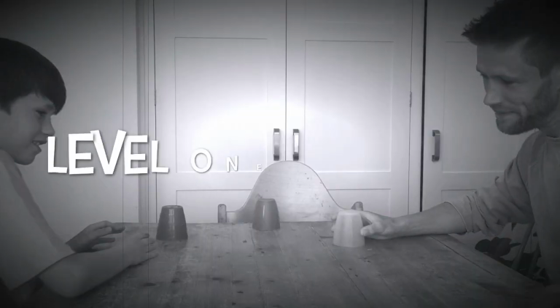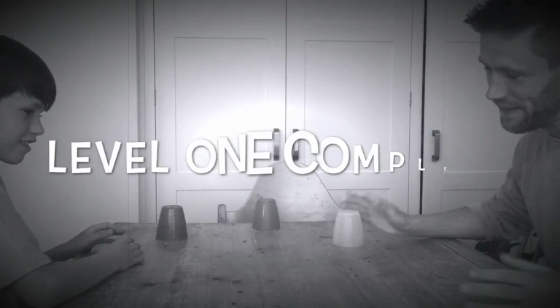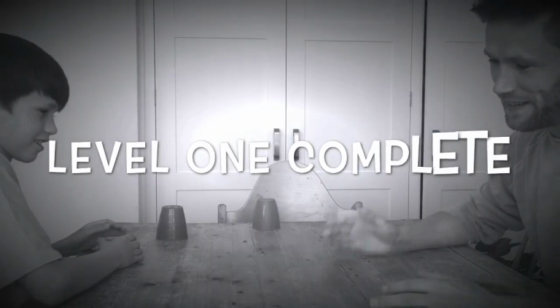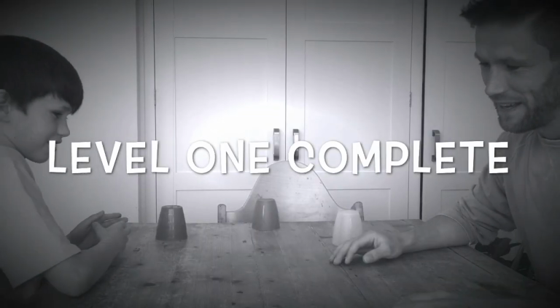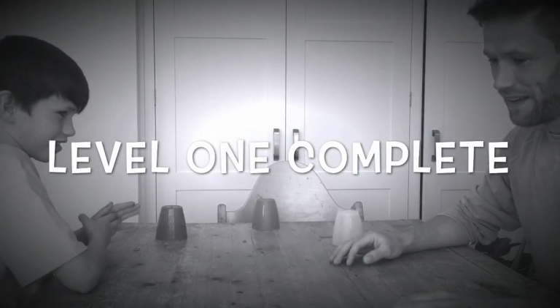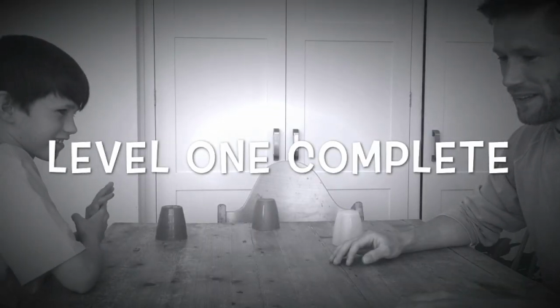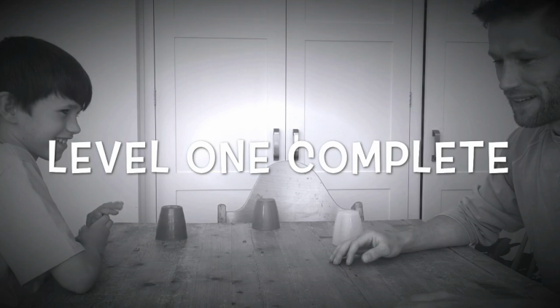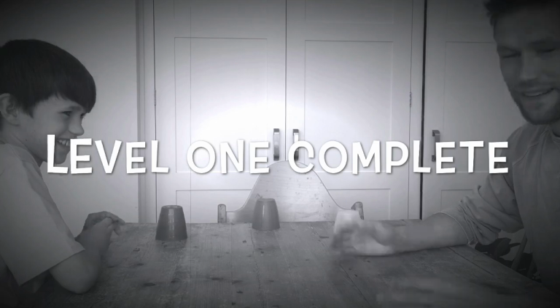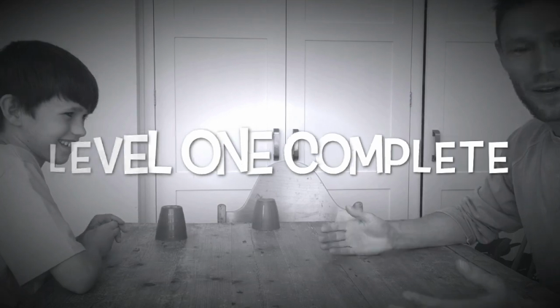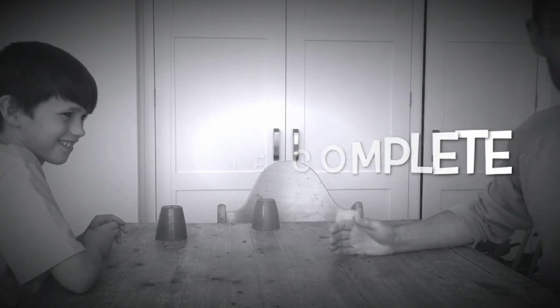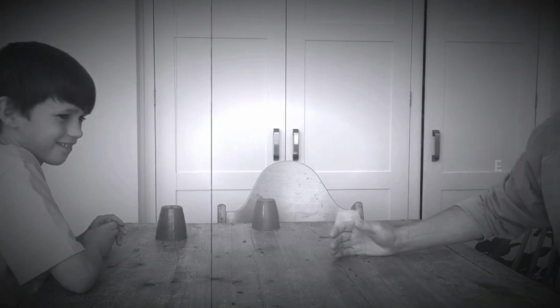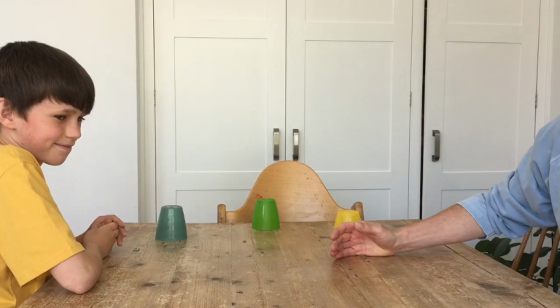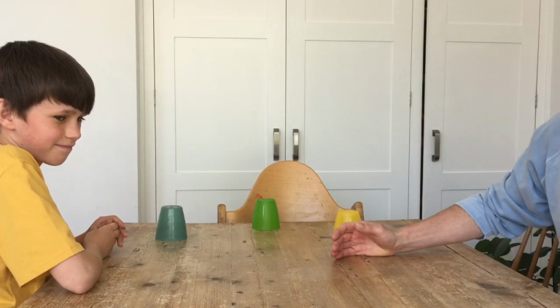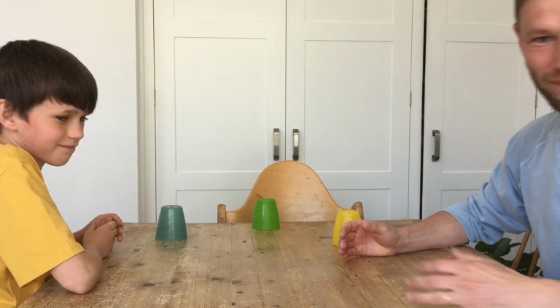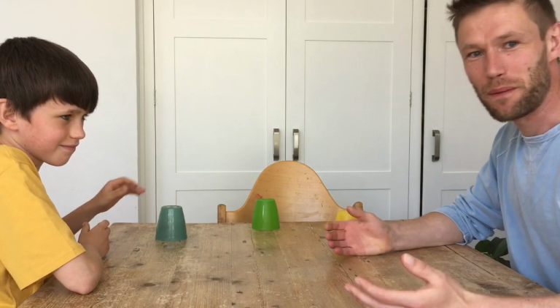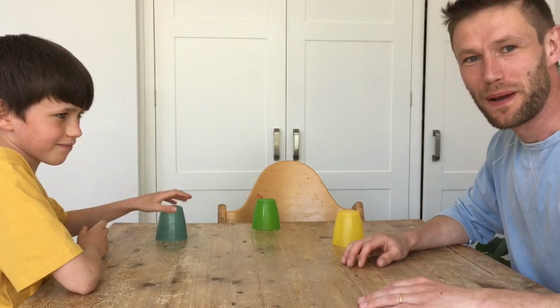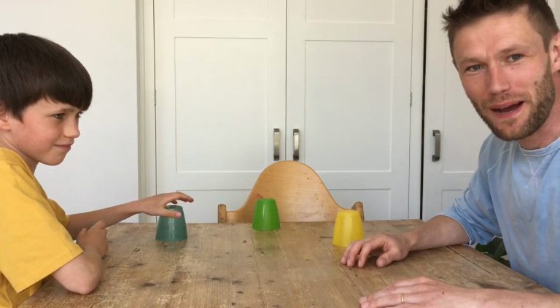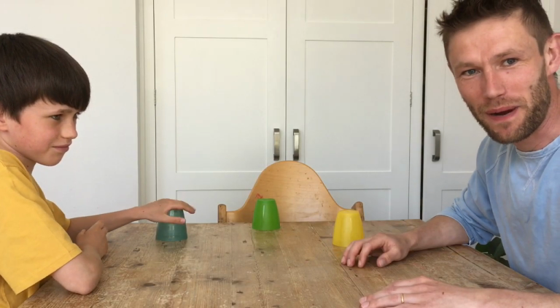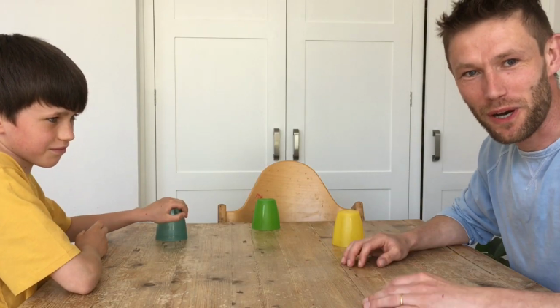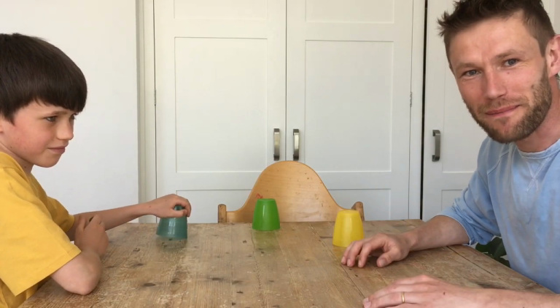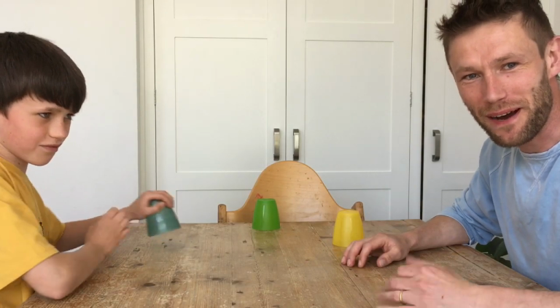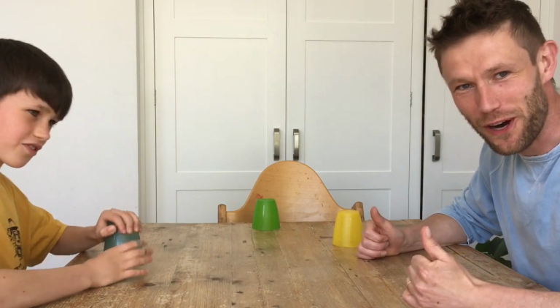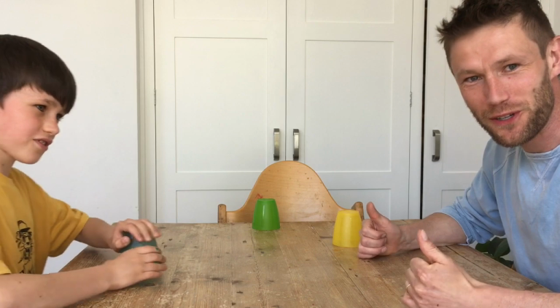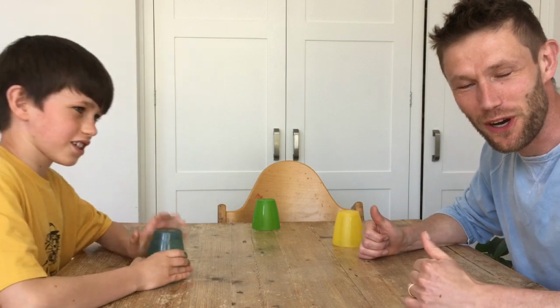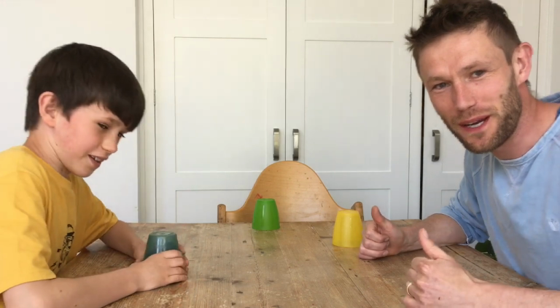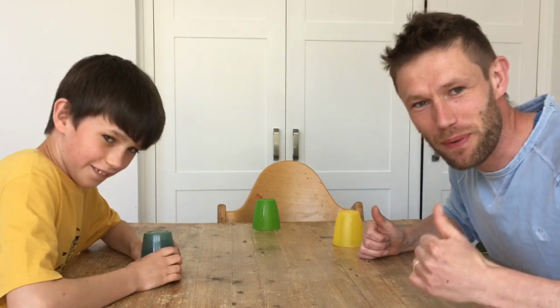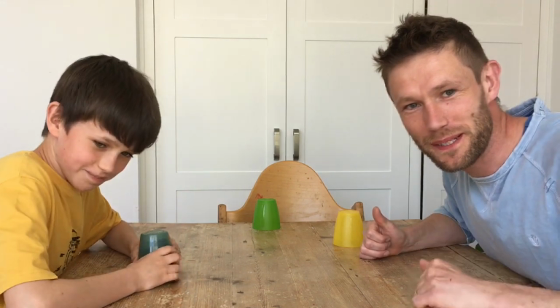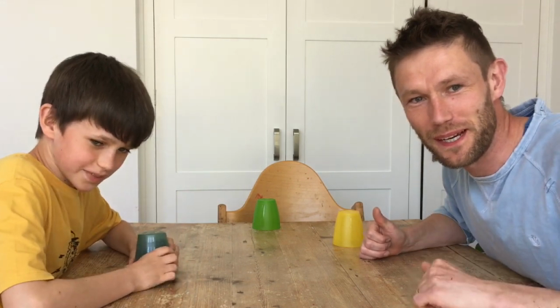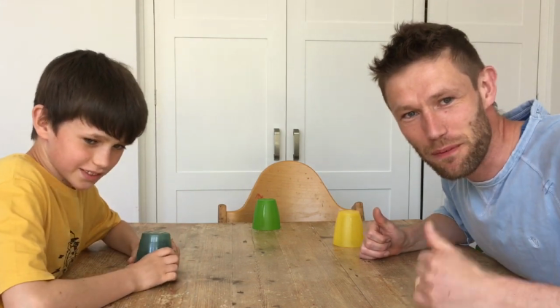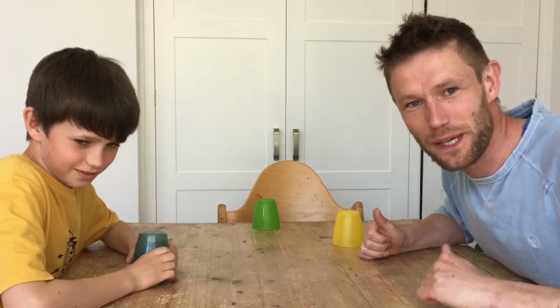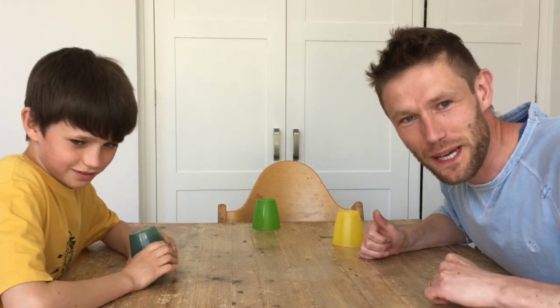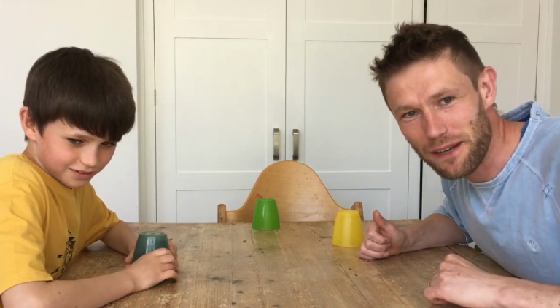Level one complete! There you go — pass the cup game. Have fun, enjoy, peace, keep it real, stay safe.